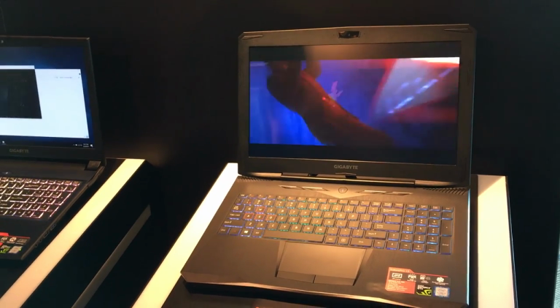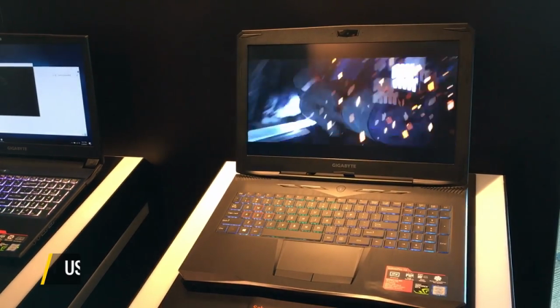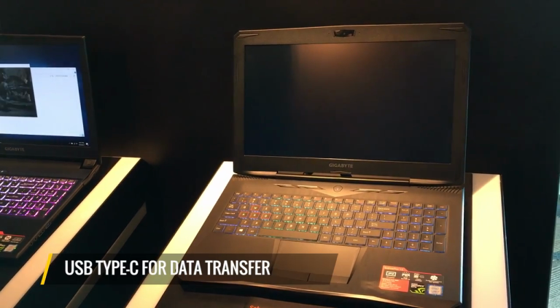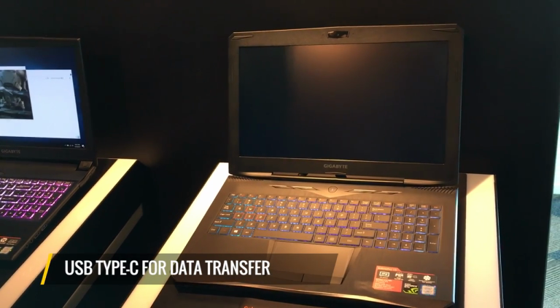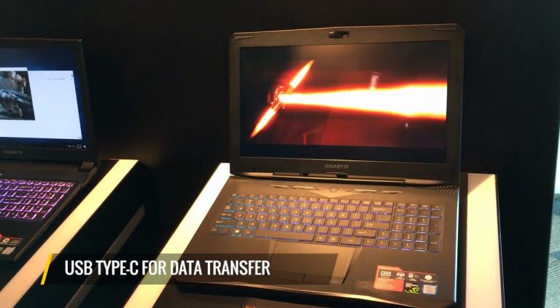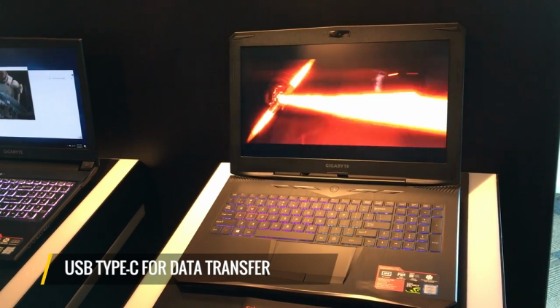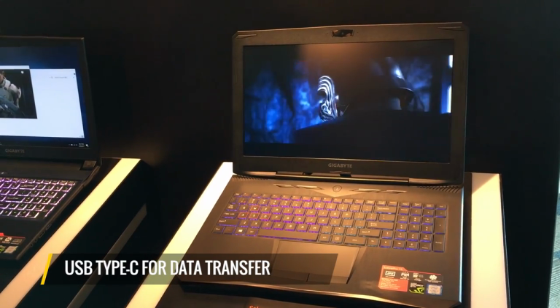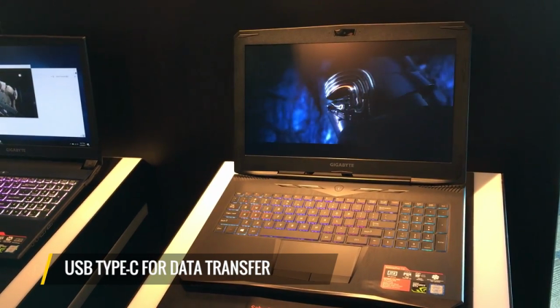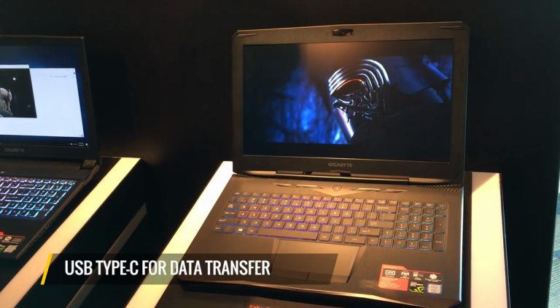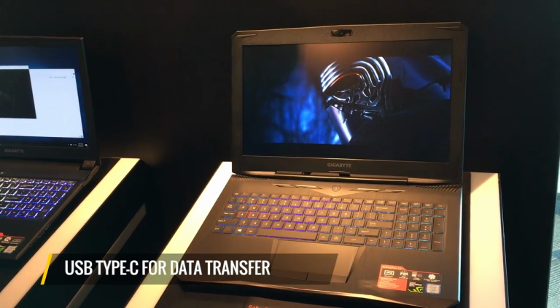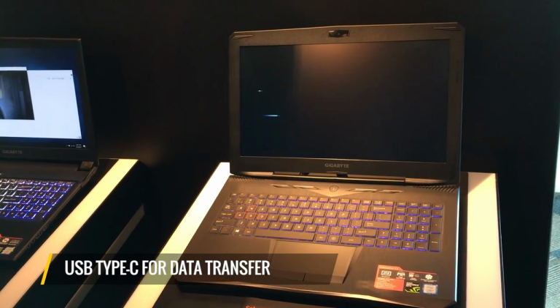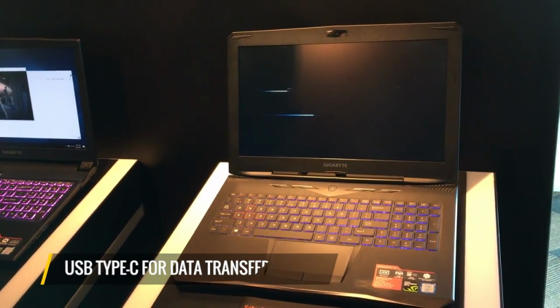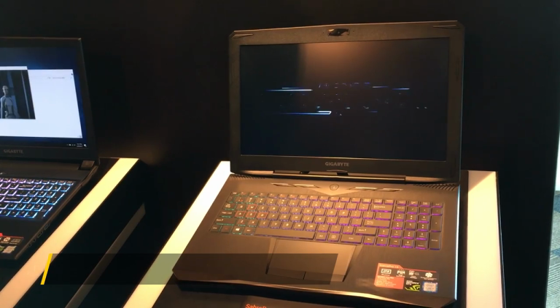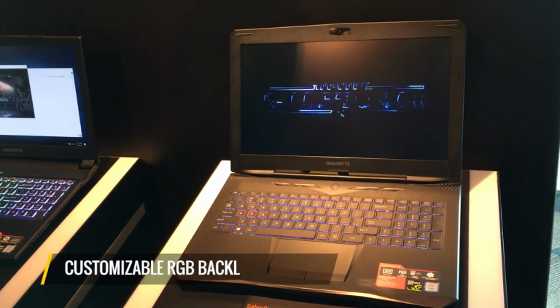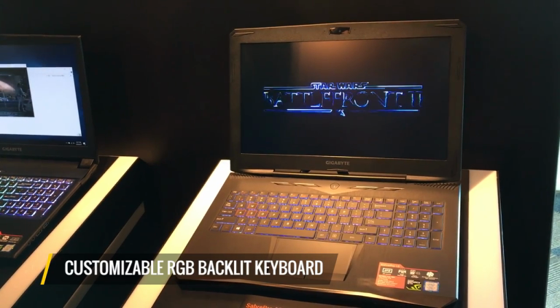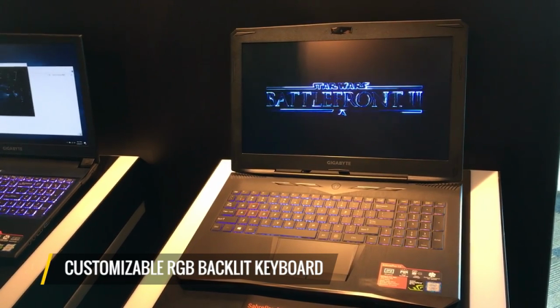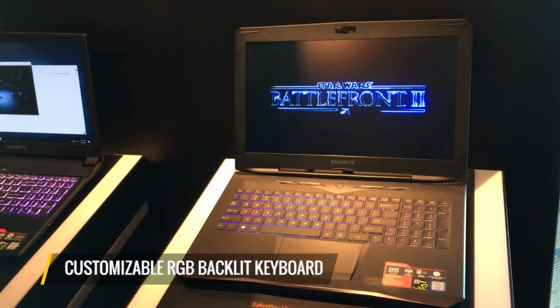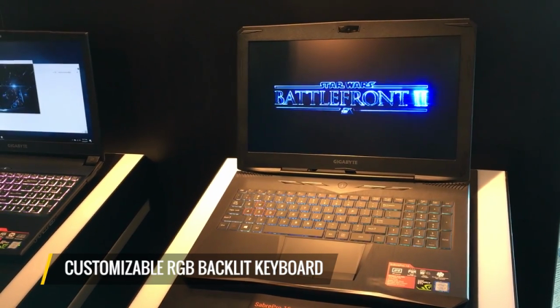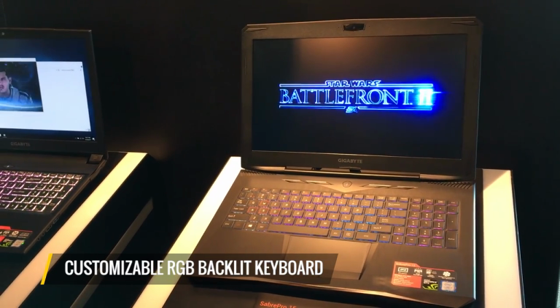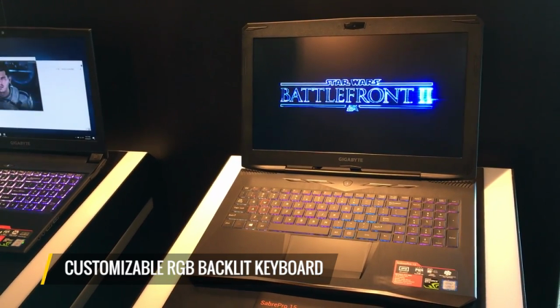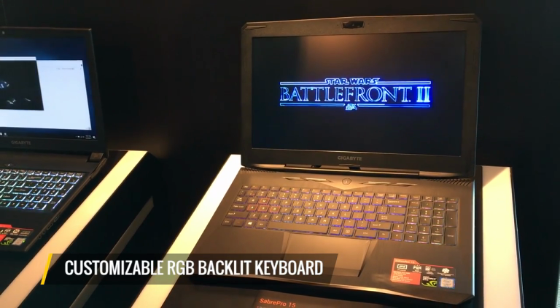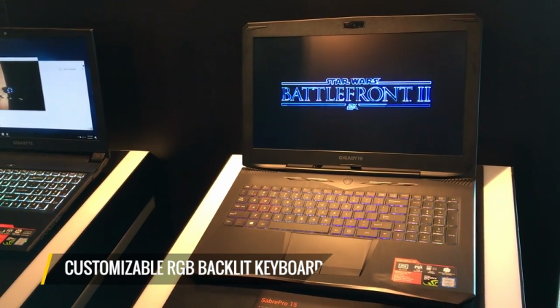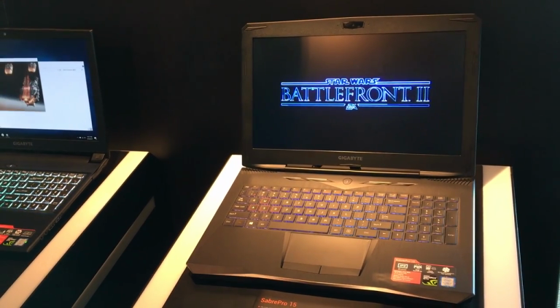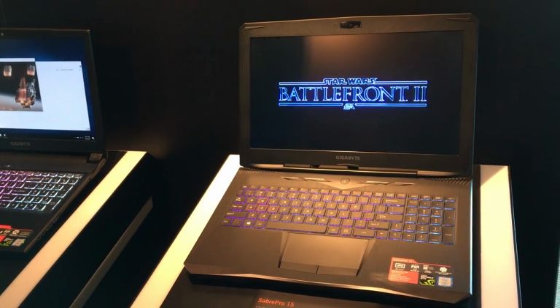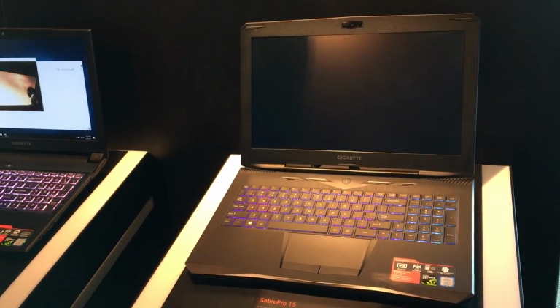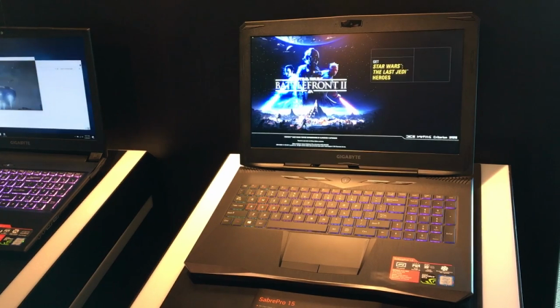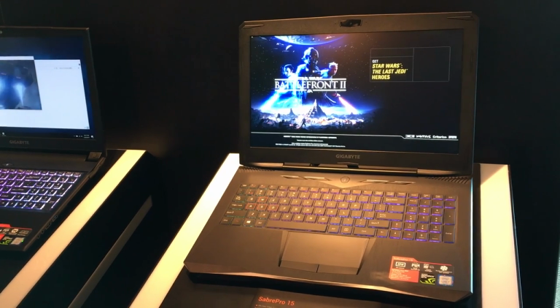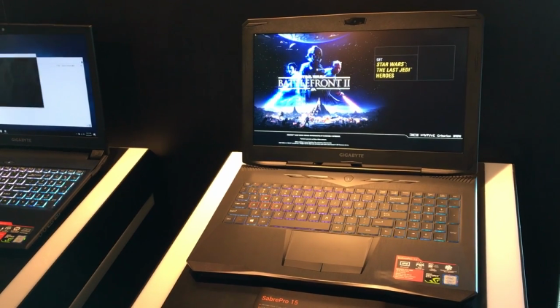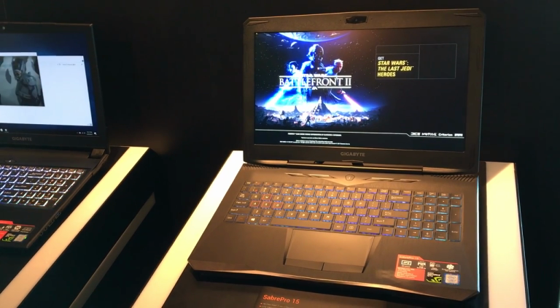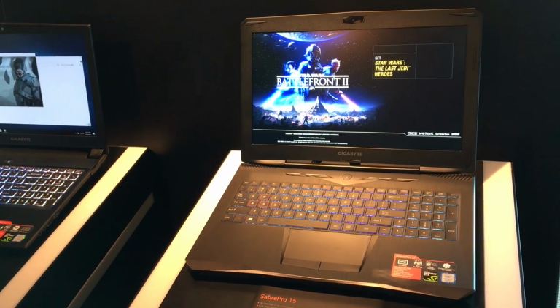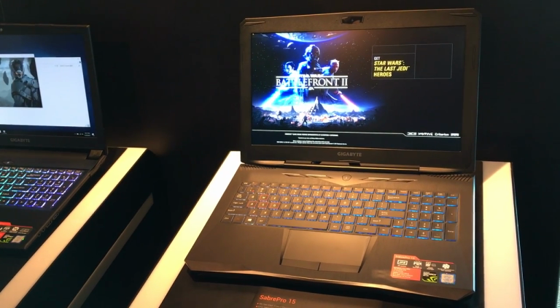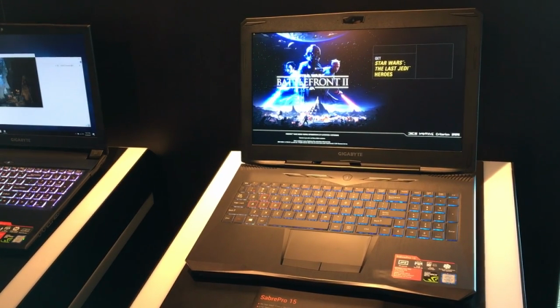It has USB Type-C for data transfer, though not for charging, and it has a beautiful RGB backlit keyboard that you can customize by zones. There's no official price or release date, but we'll learn more later on. For LaptopMag, this is Andrew E. Friedman.